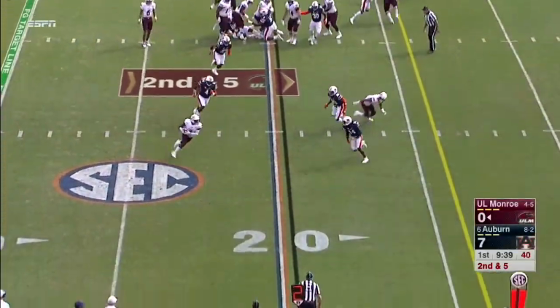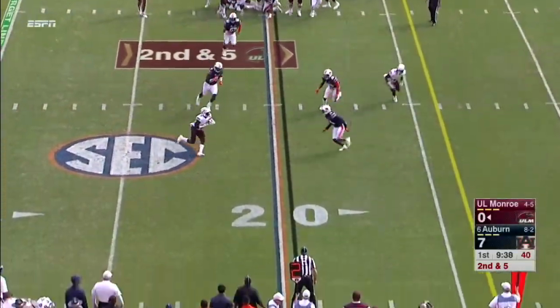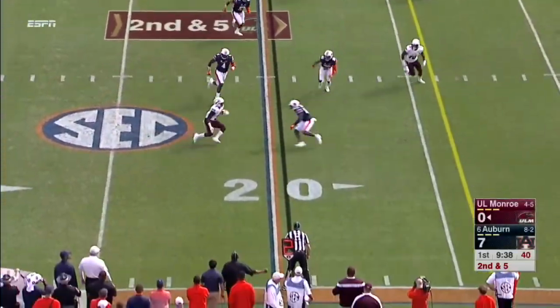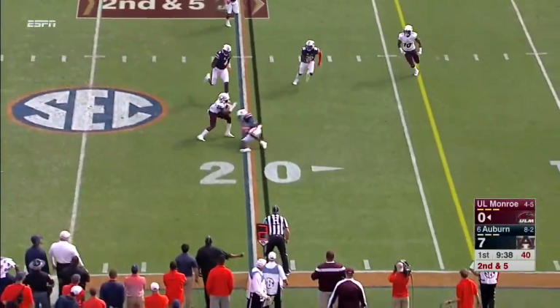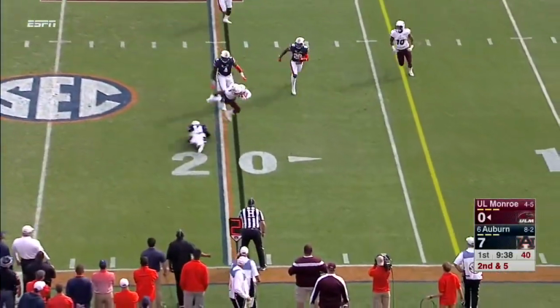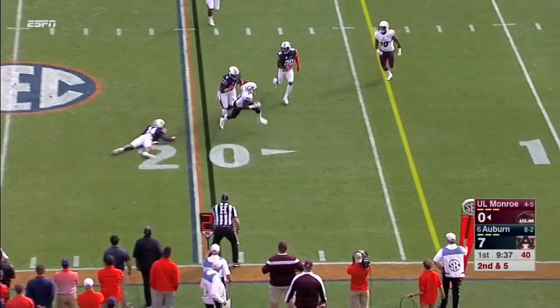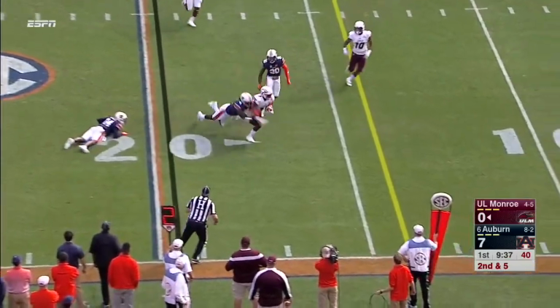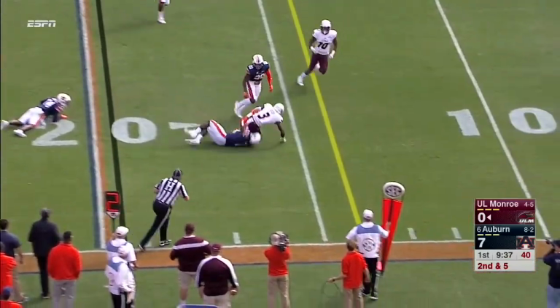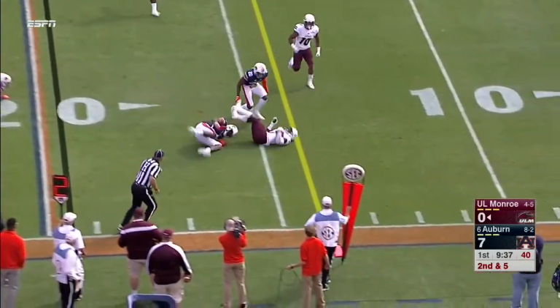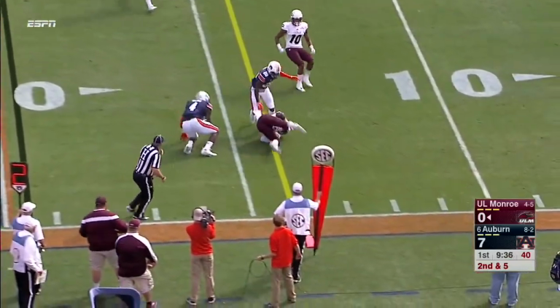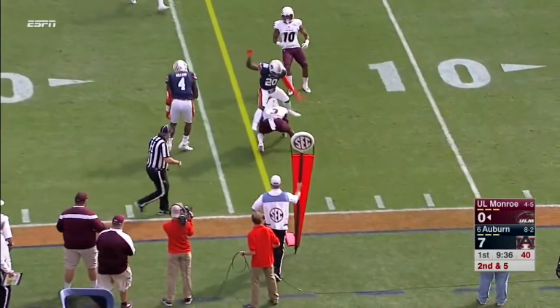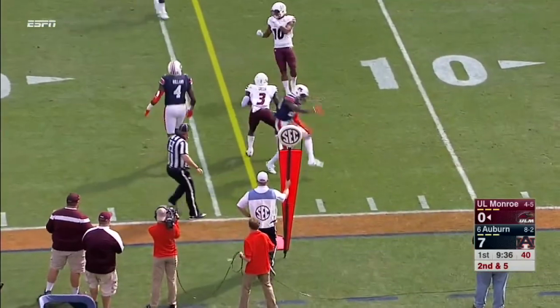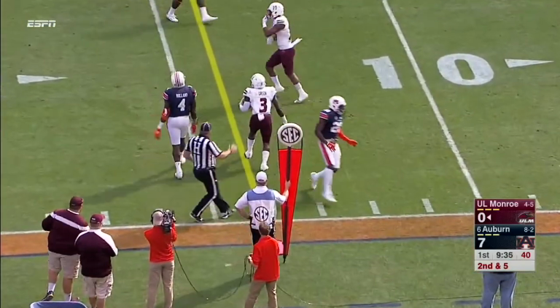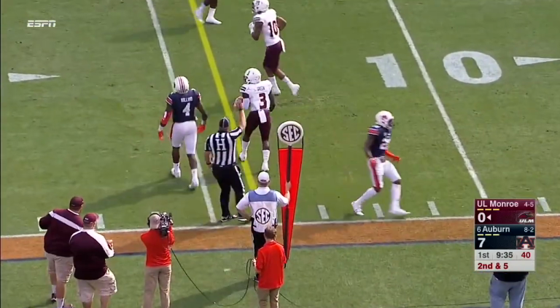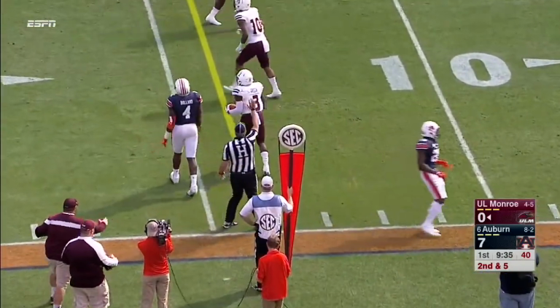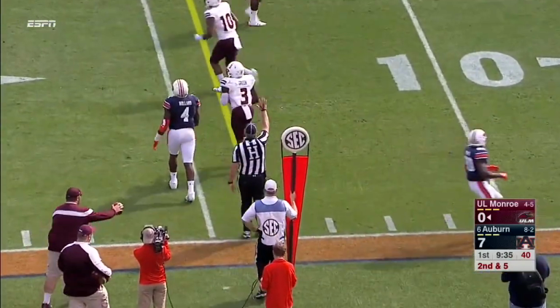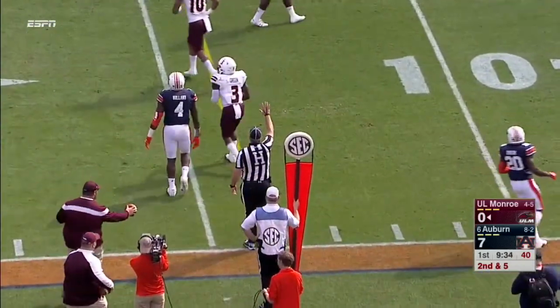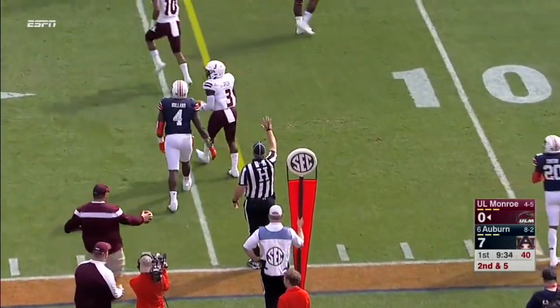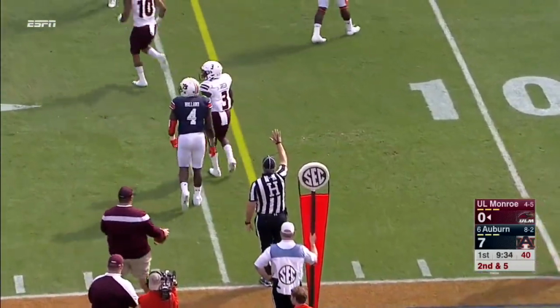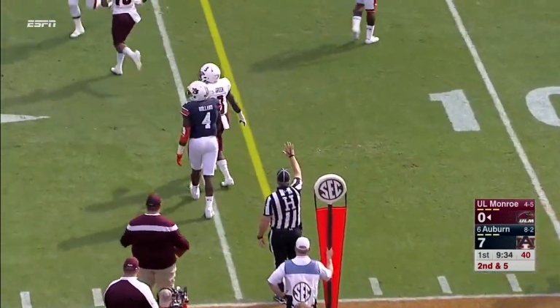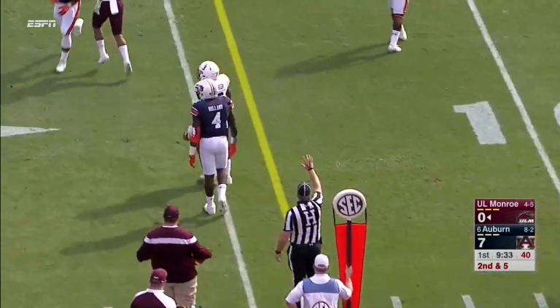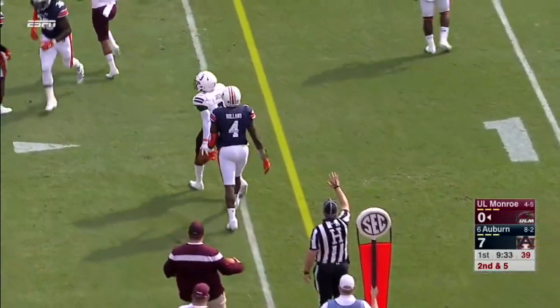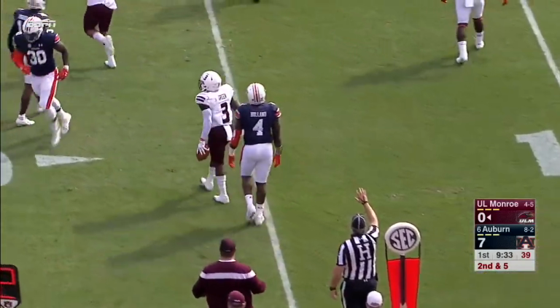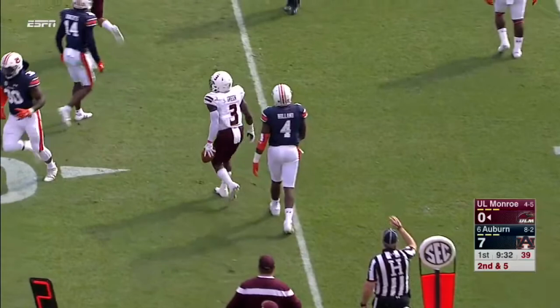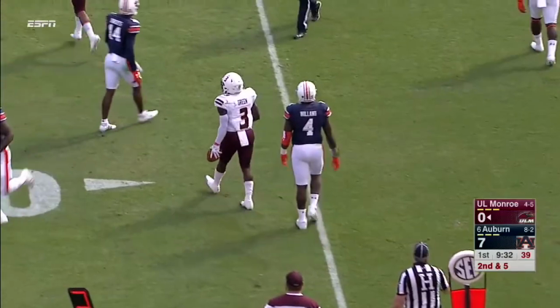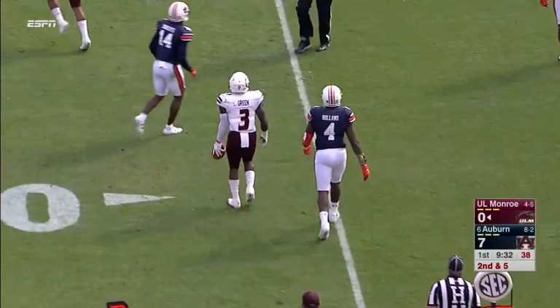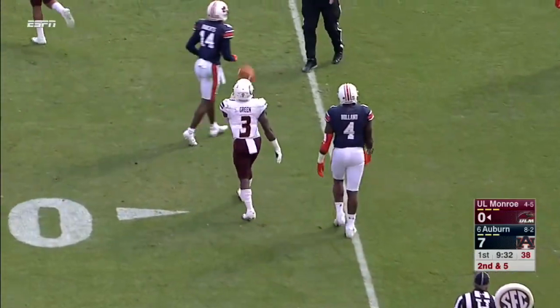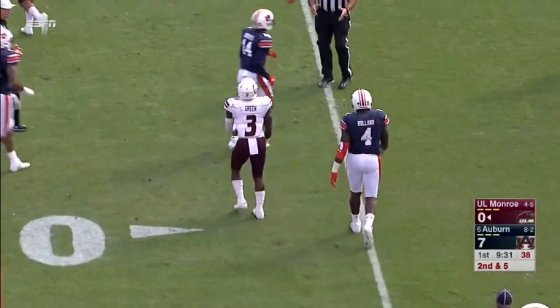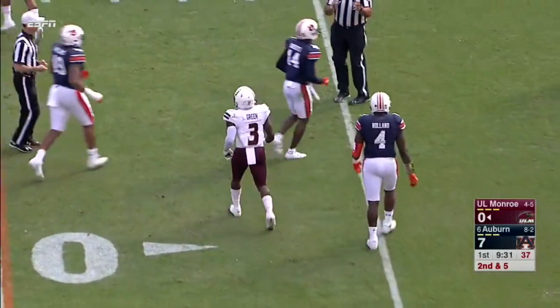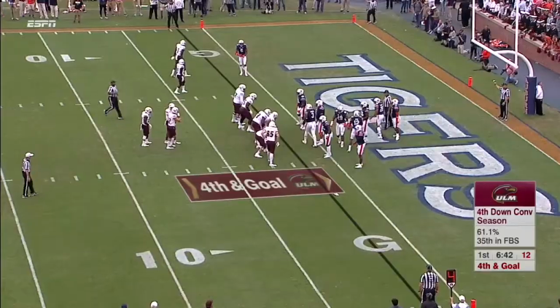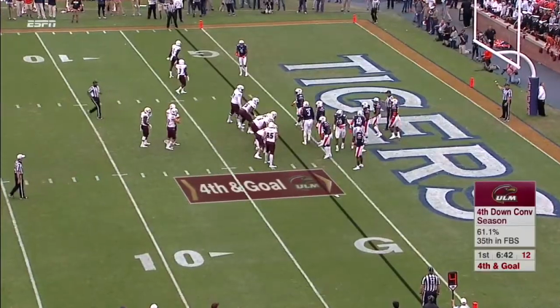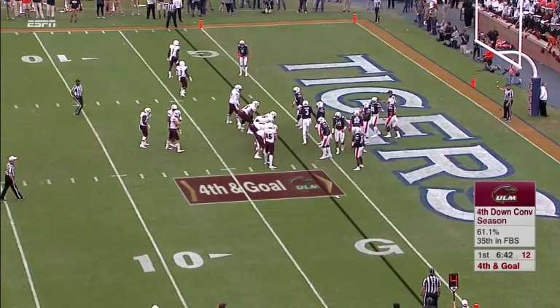Evans' little pitch out, and the big play threat Green is inside the 15-yard line. Holland tracked him down, but fourth and goal.